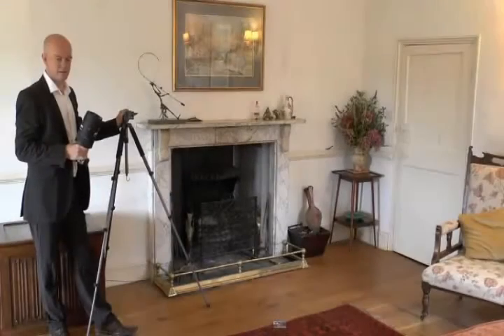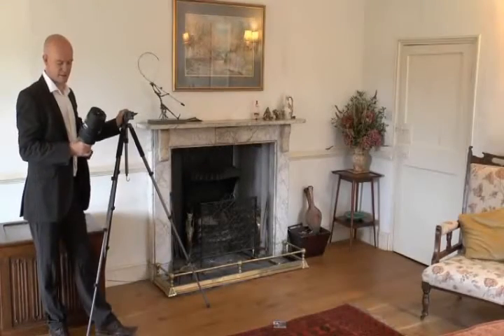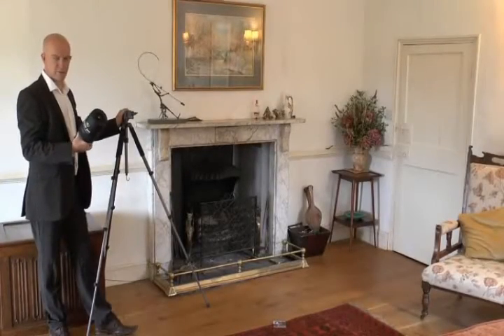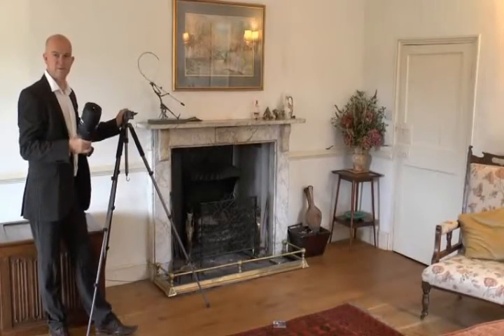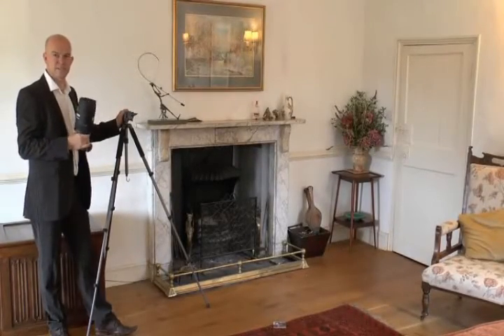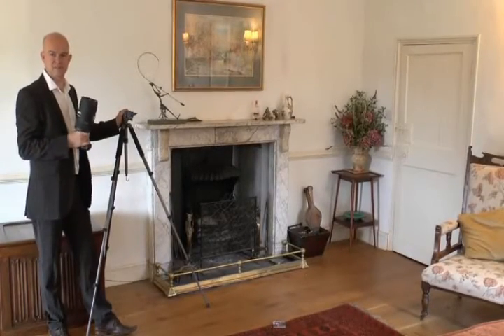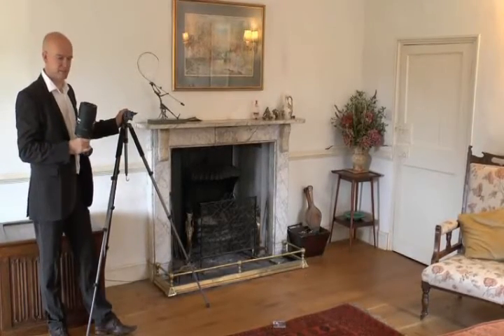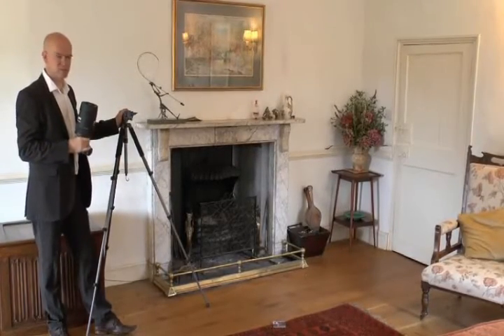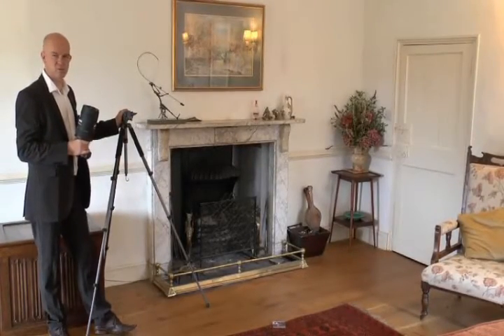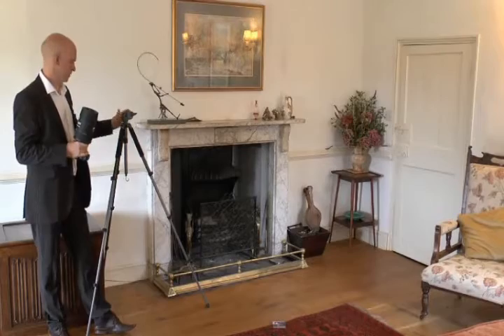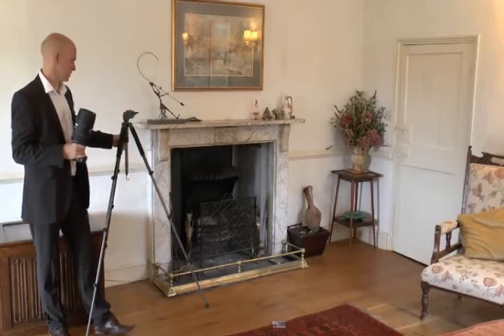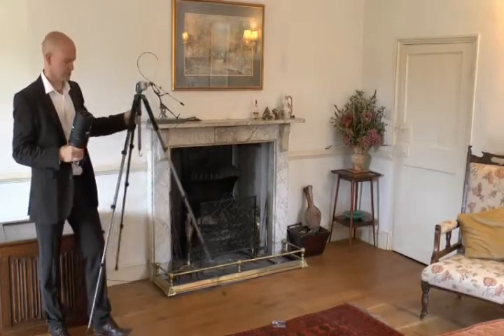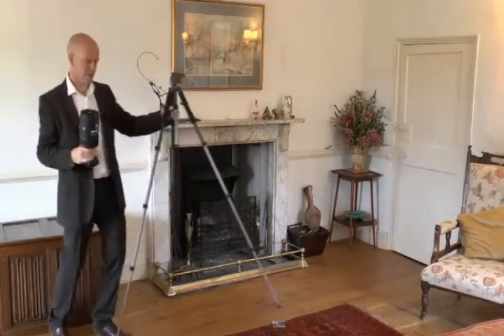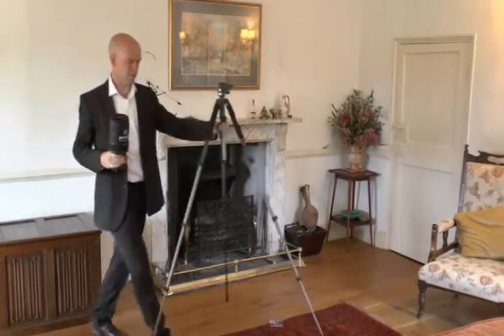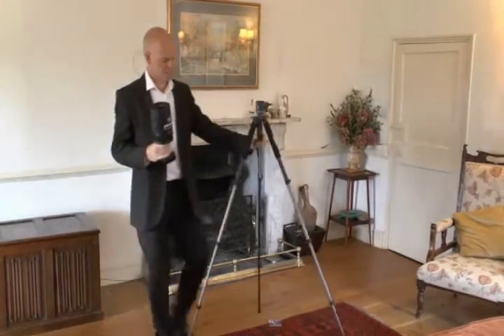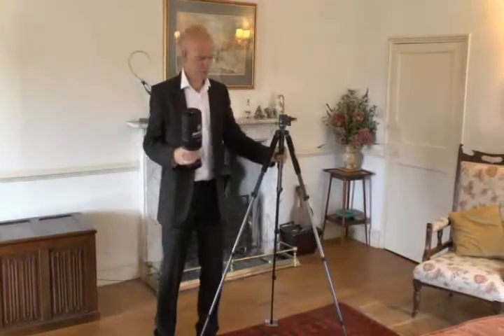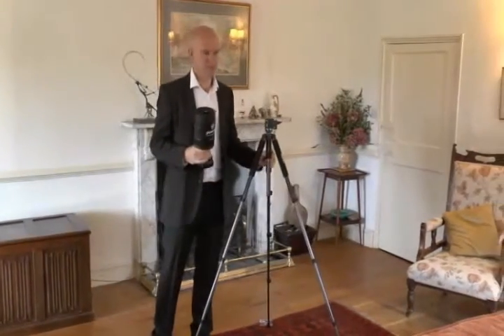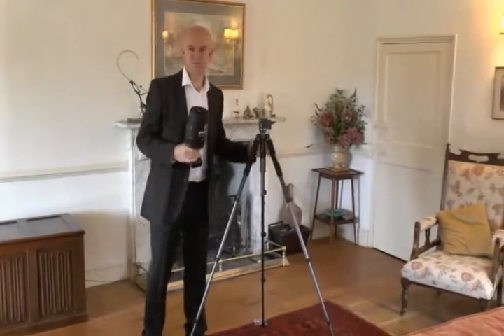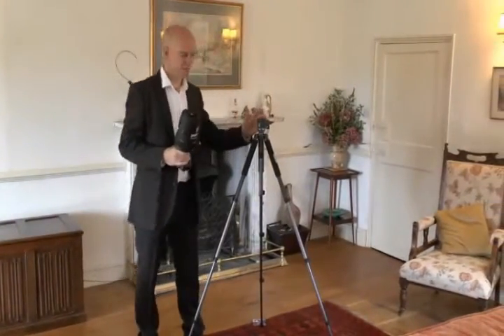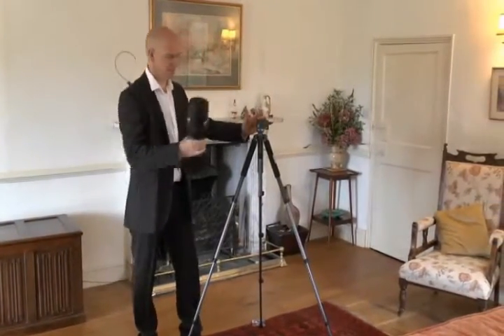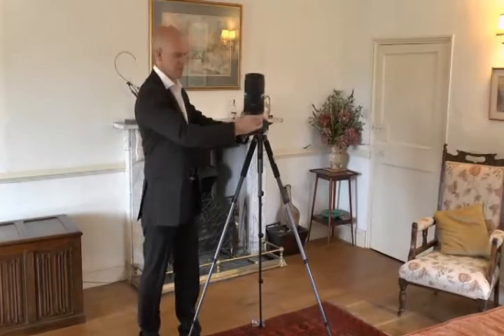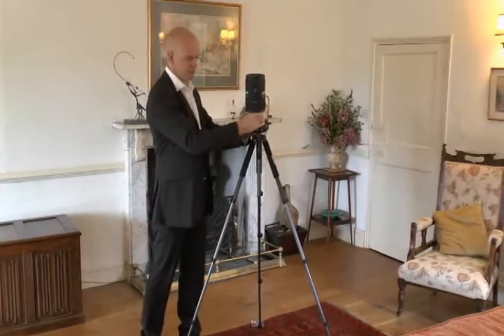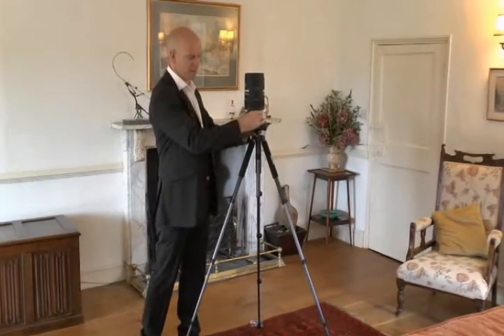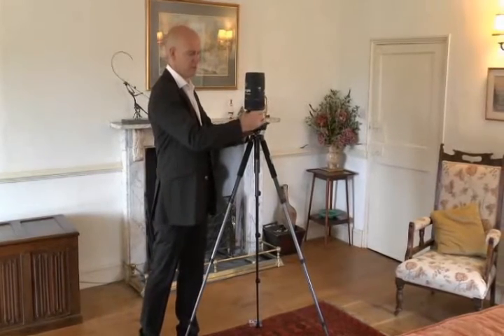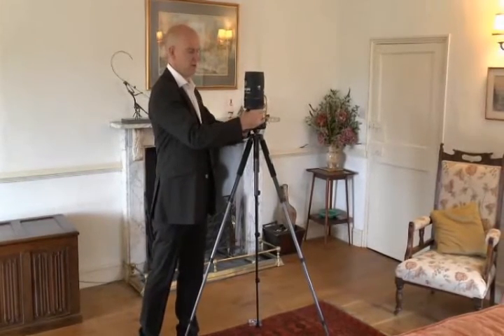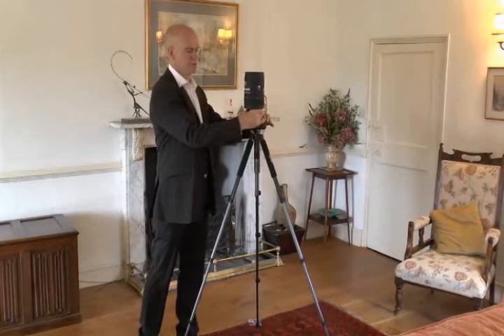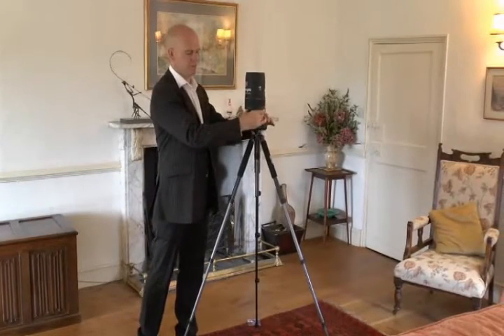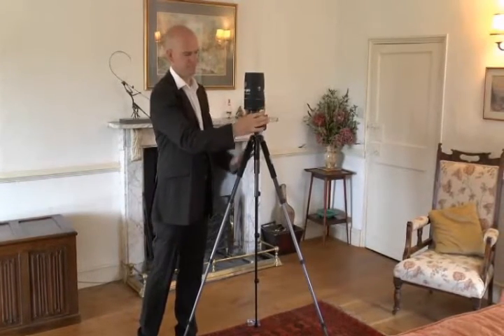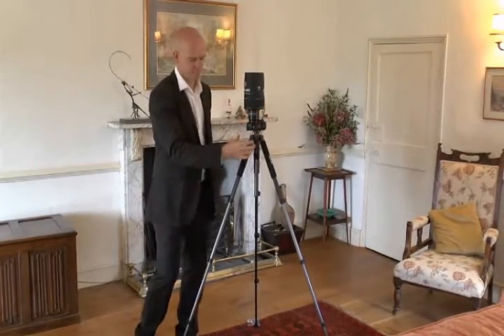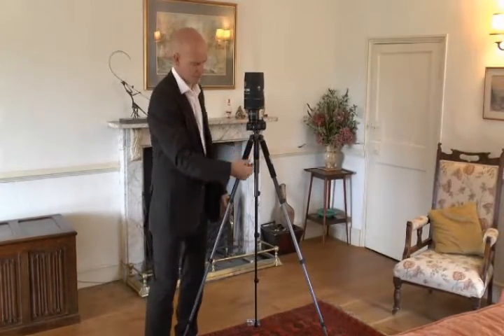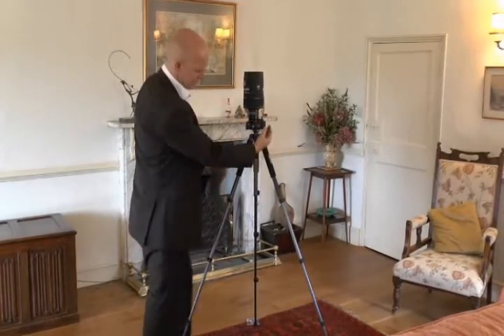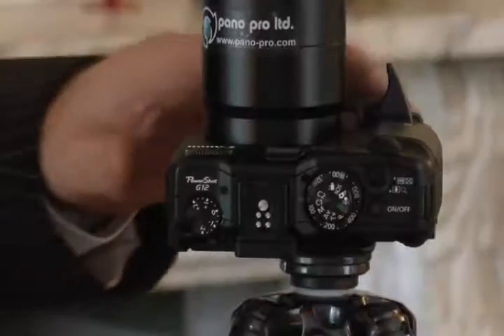Now that you have your equipment, the next step is to take the virtual tour. Firstly, you'll need to locate your tripod in the centre of the room you're shooting. Then attach the unit onto the tripod. Then turn the camera on.